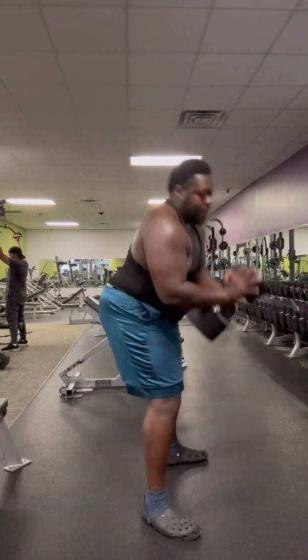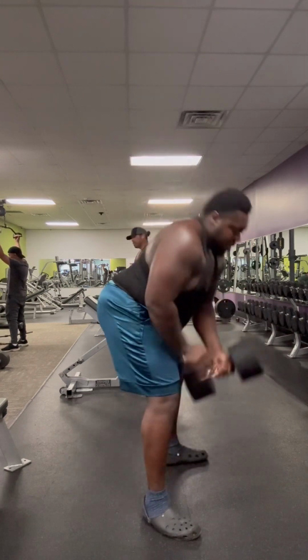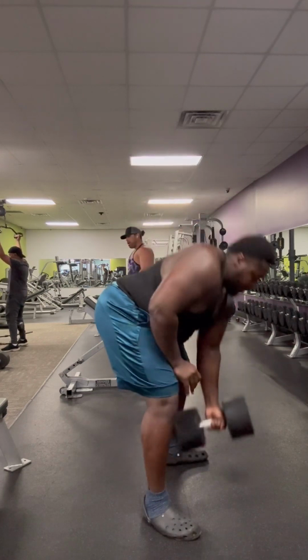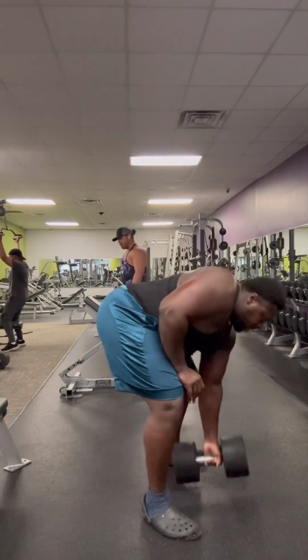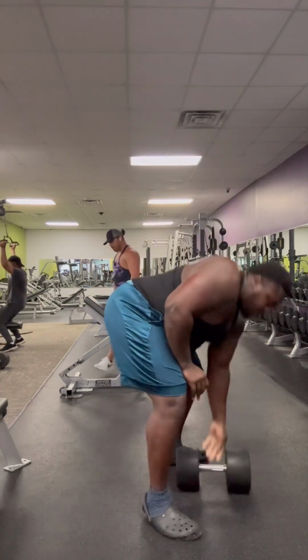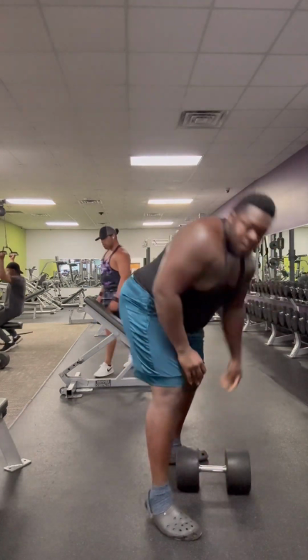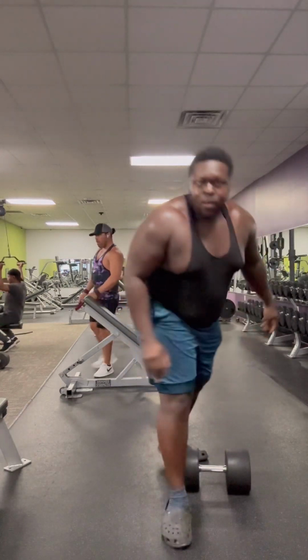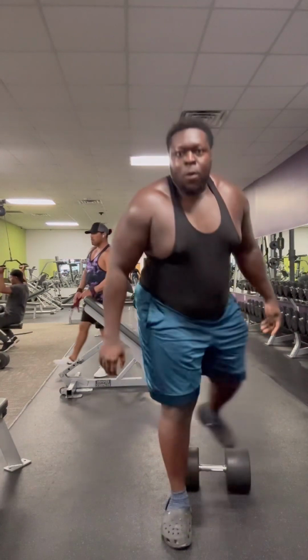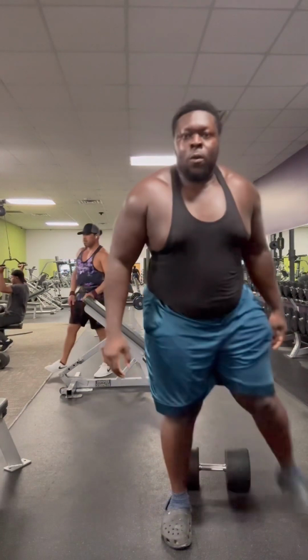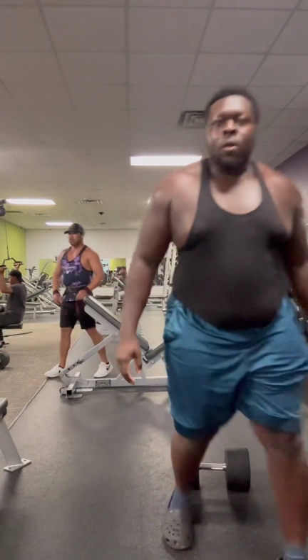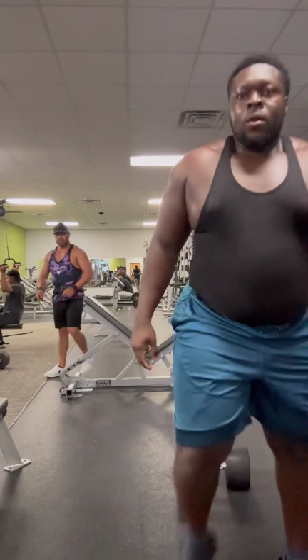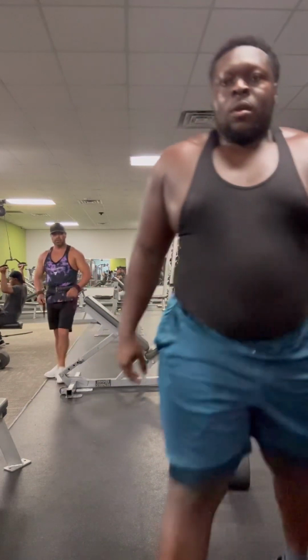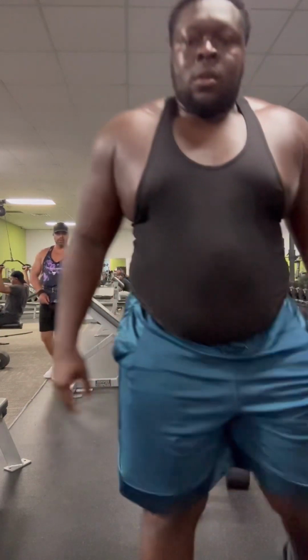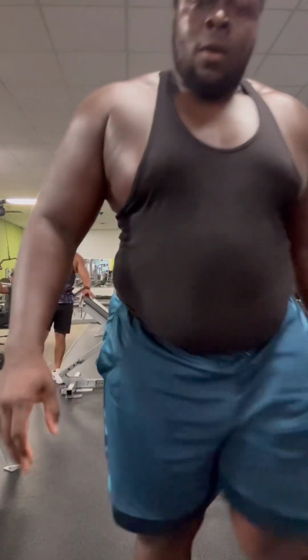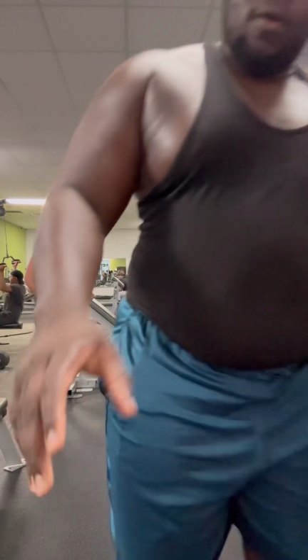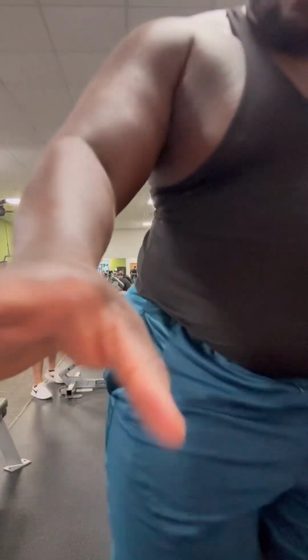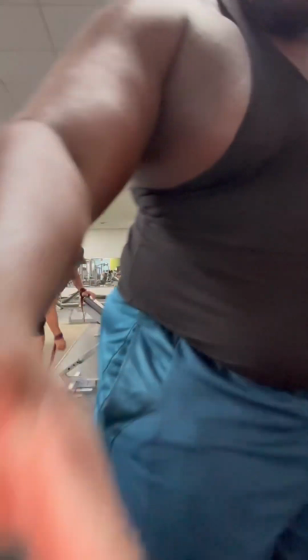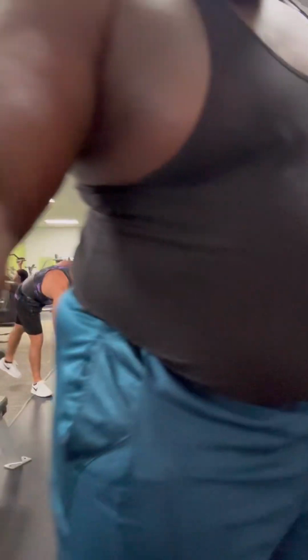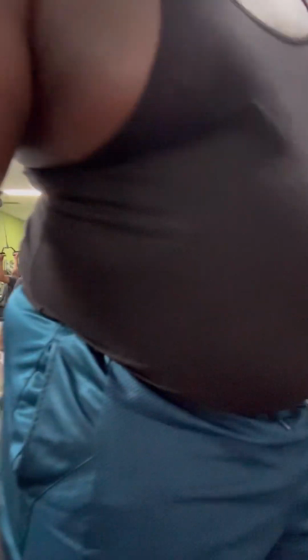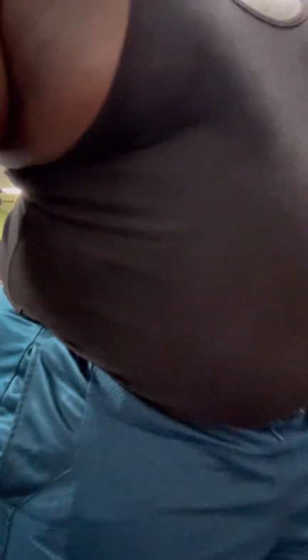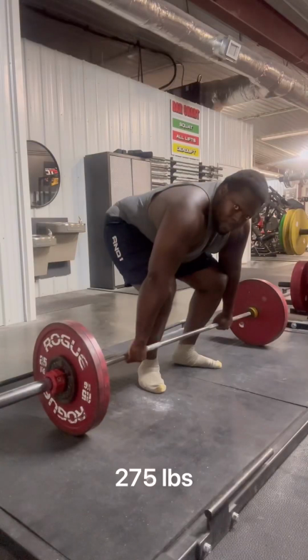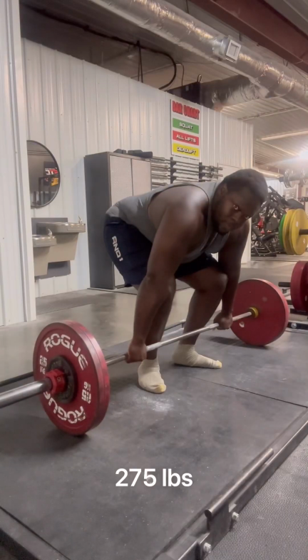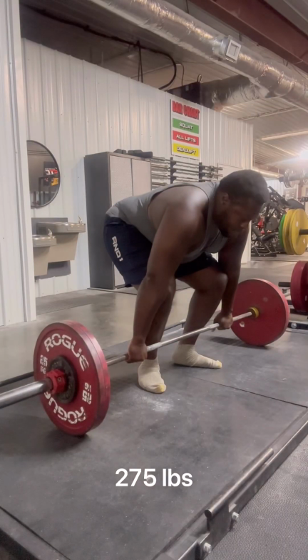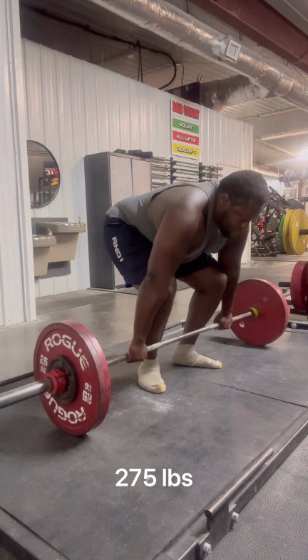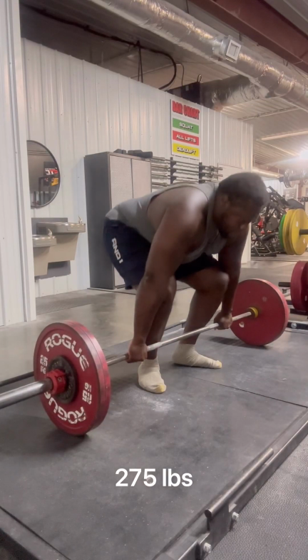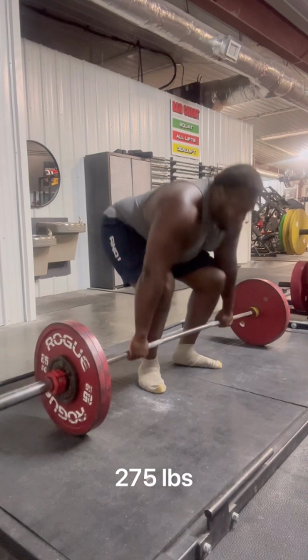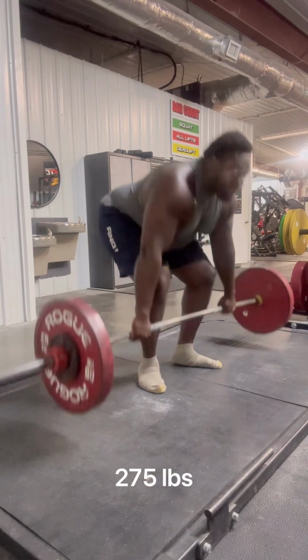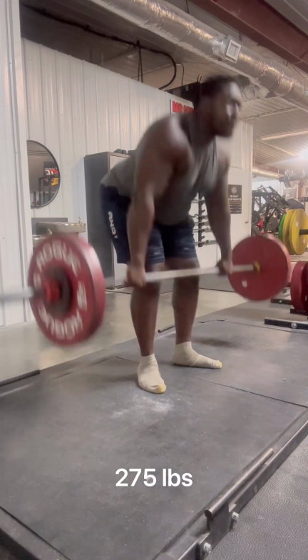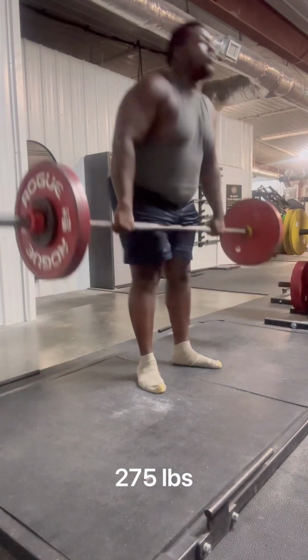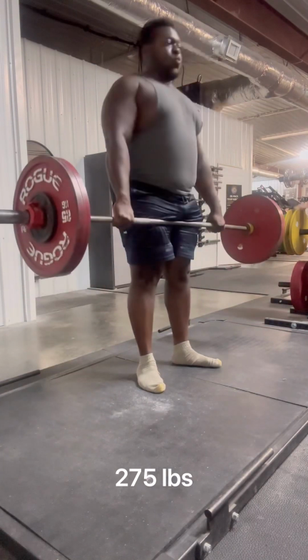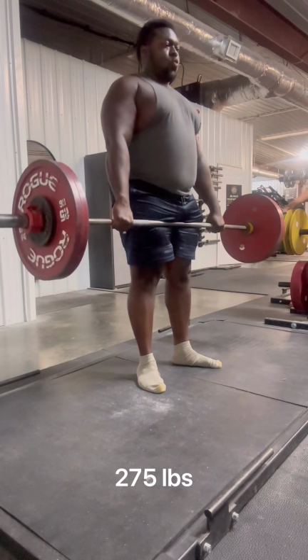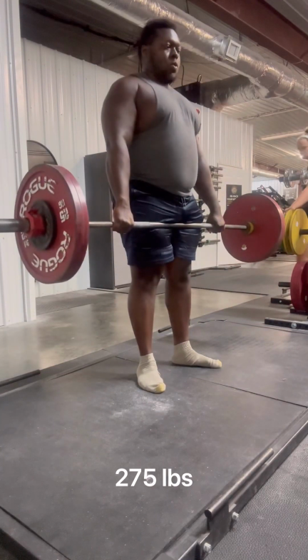Now these right here are deadlifts that I'm doing.